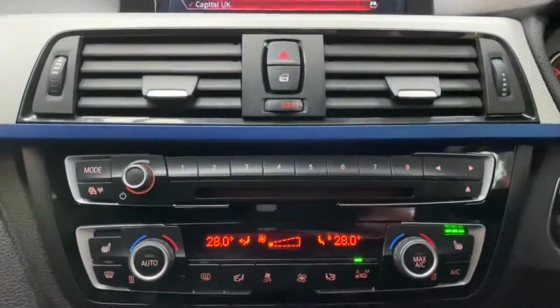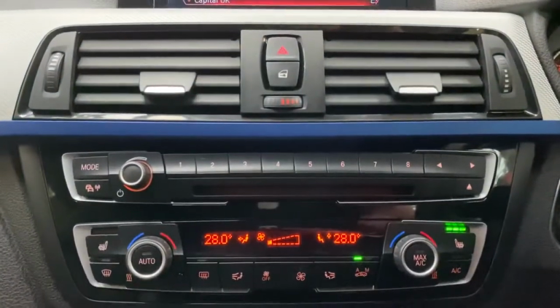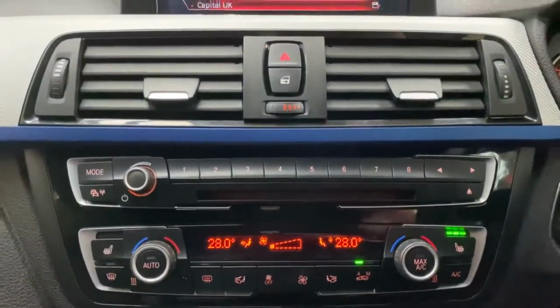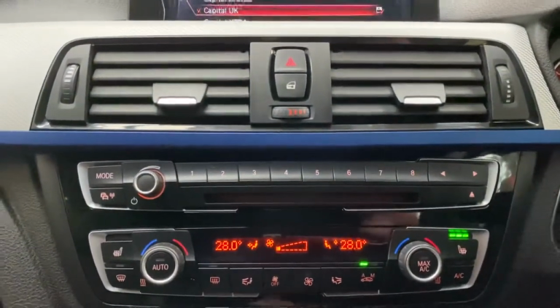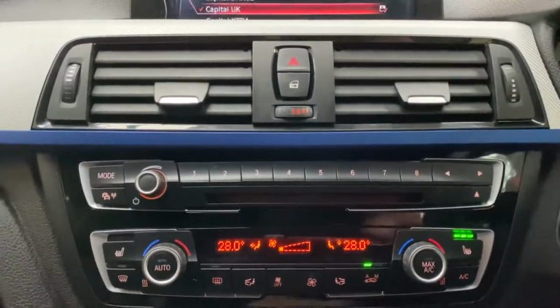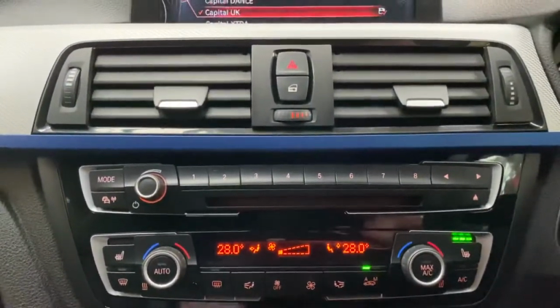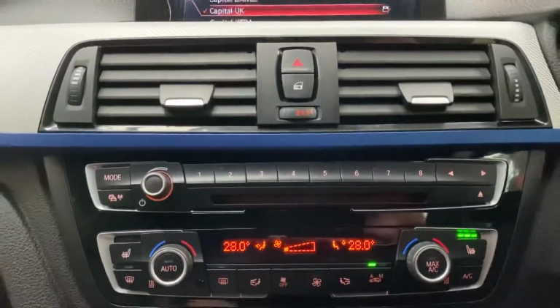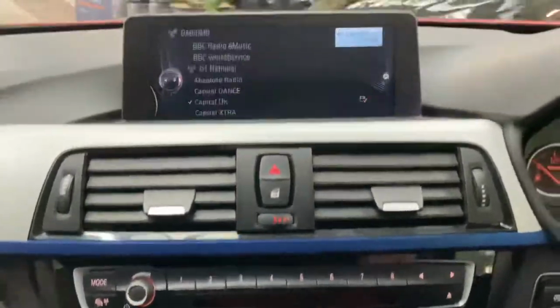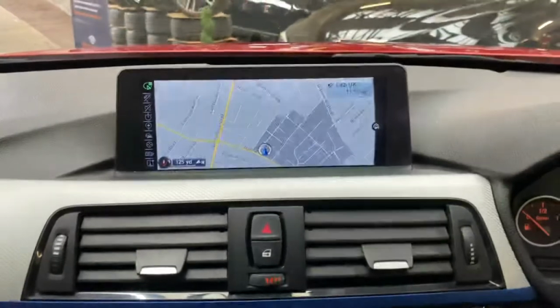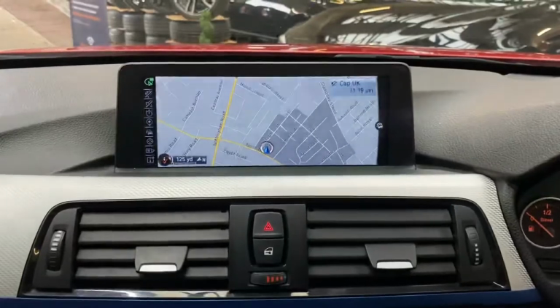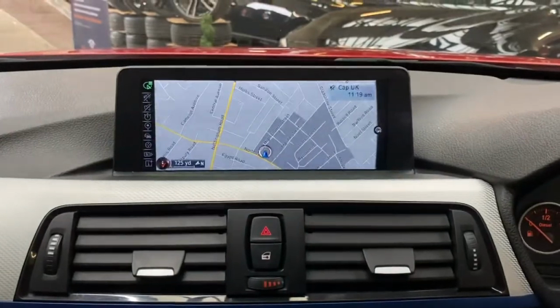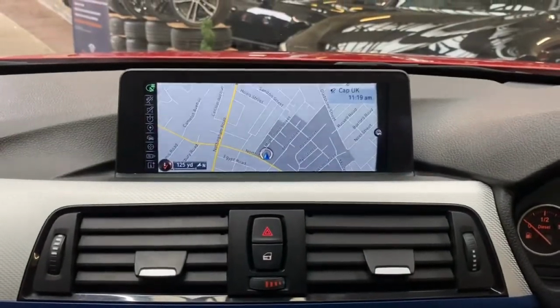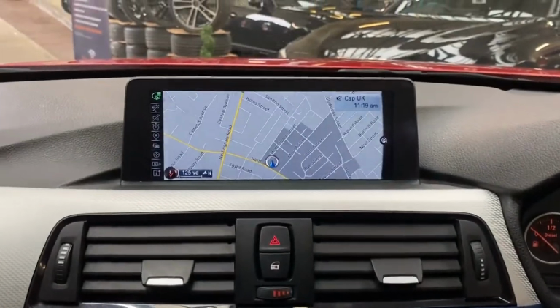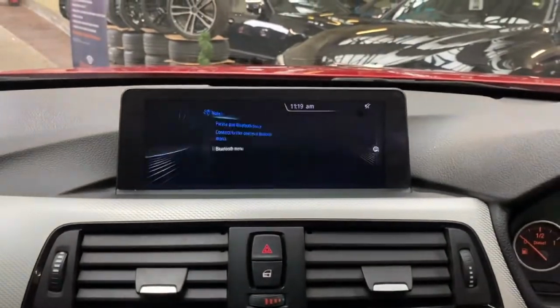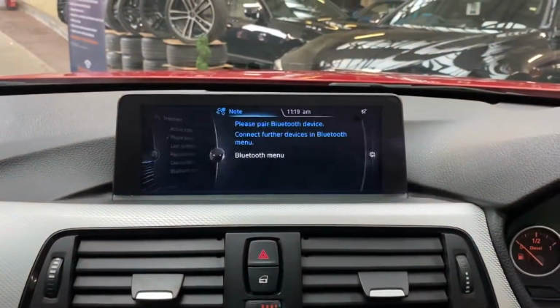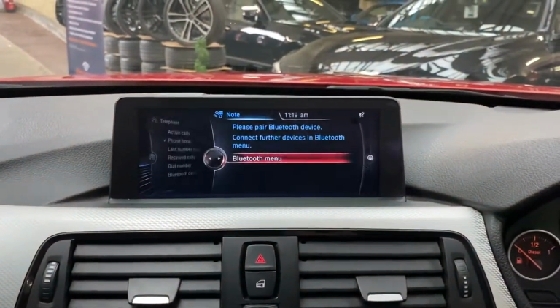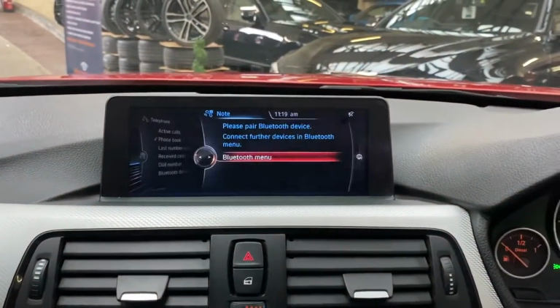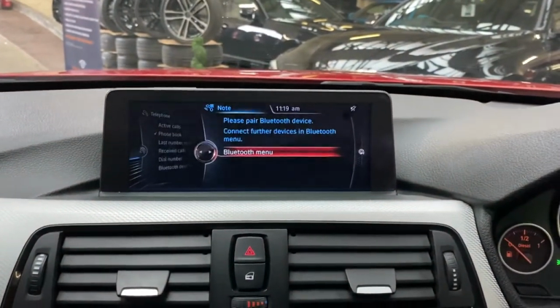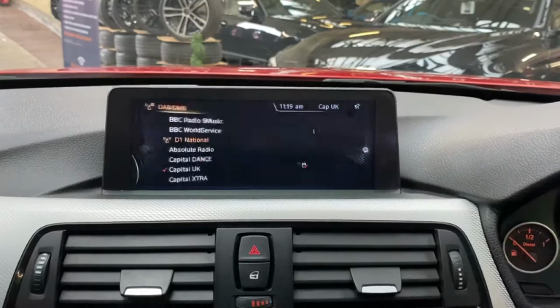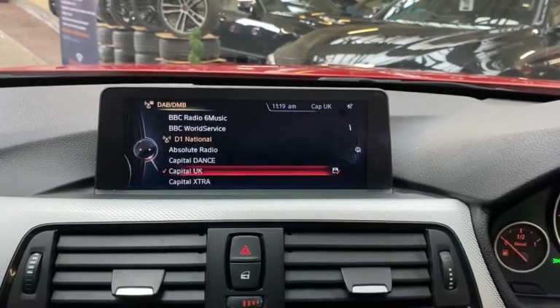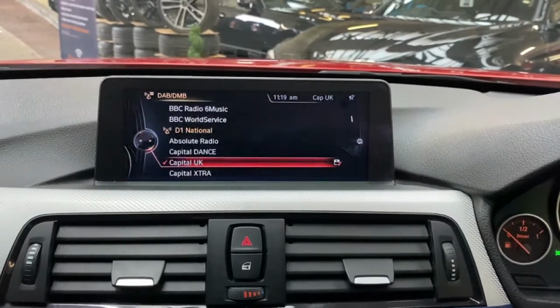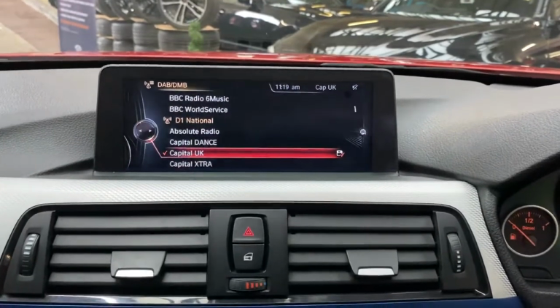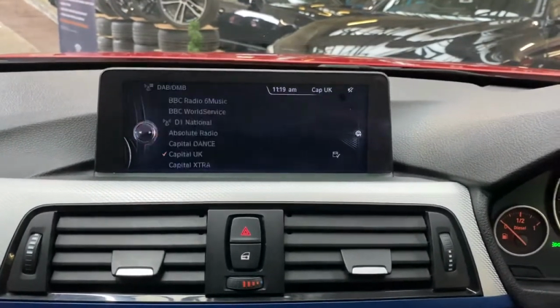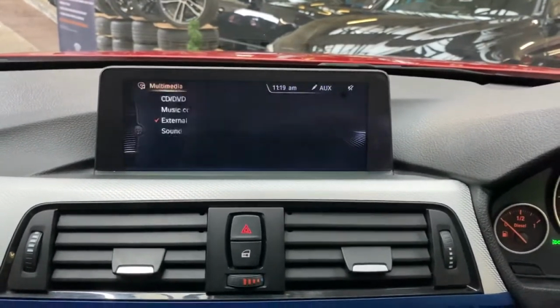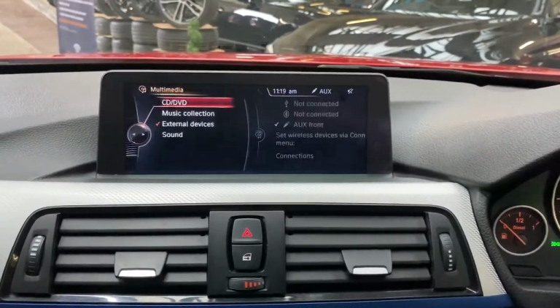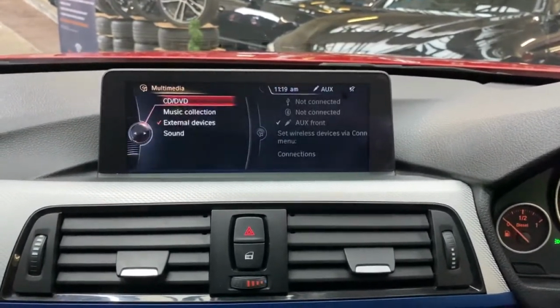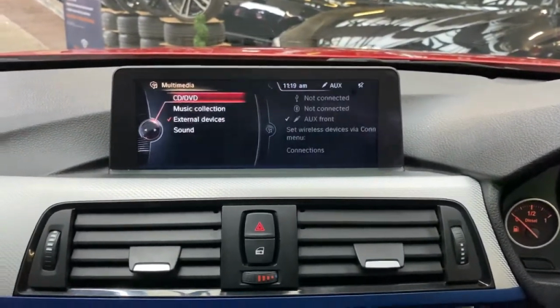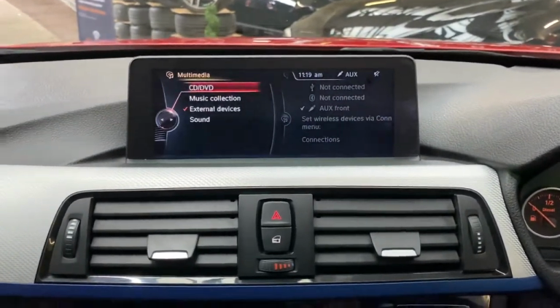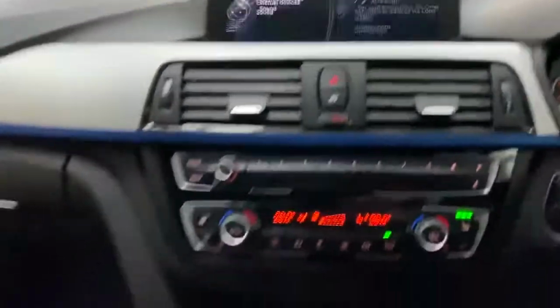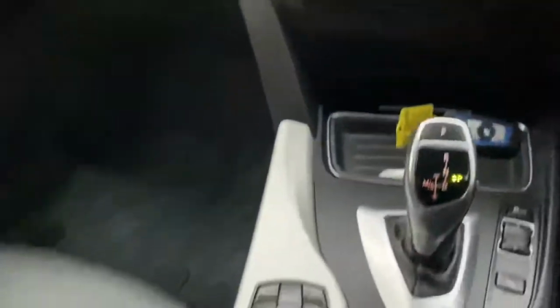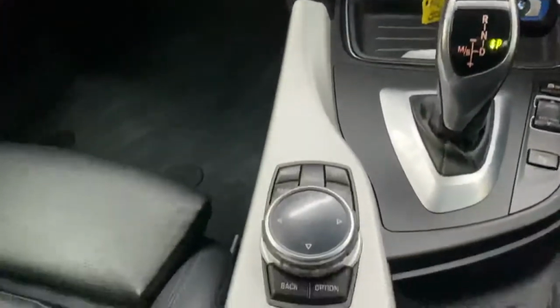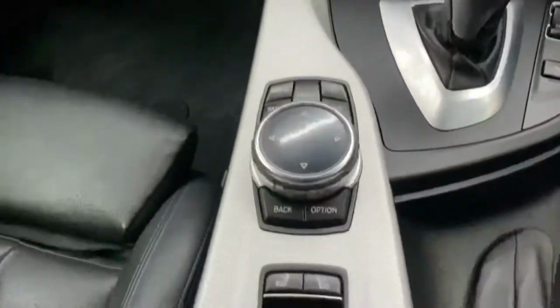Down here is the dual climate controls along with the front heated seat switches. The navigation system is really easy to get to grips with. You also get Bluetooth audio, DAB, and a wider array of other multimedia inputs.